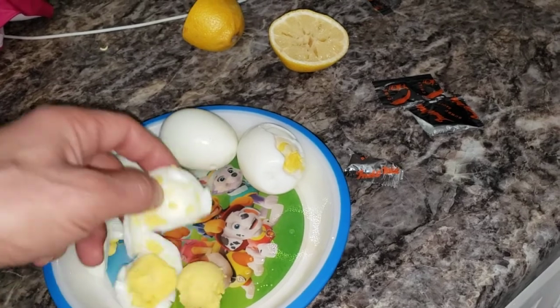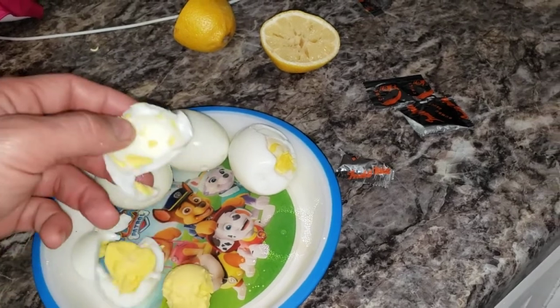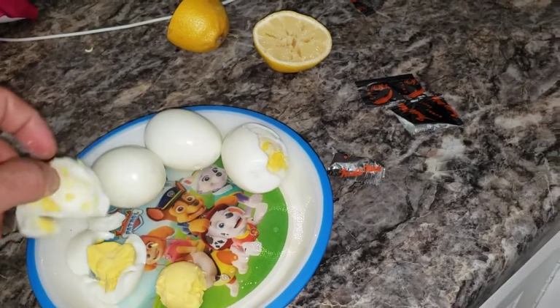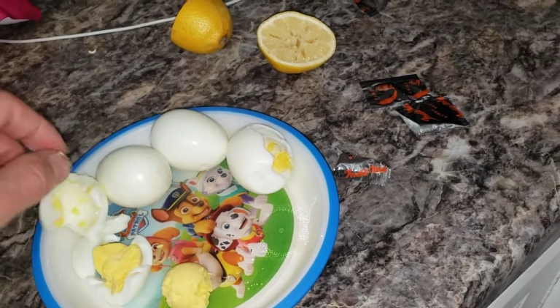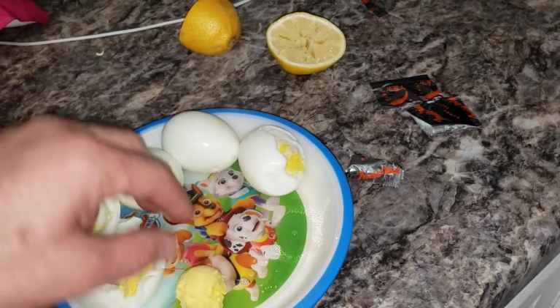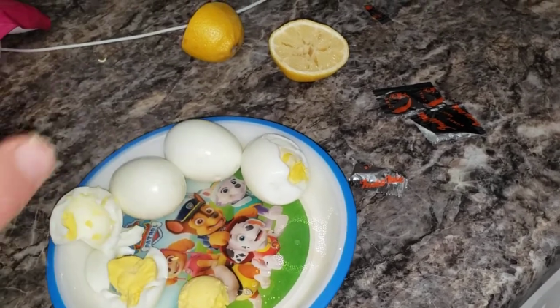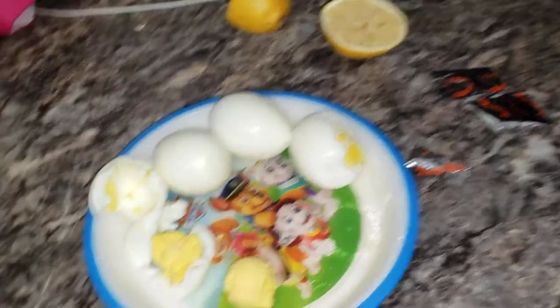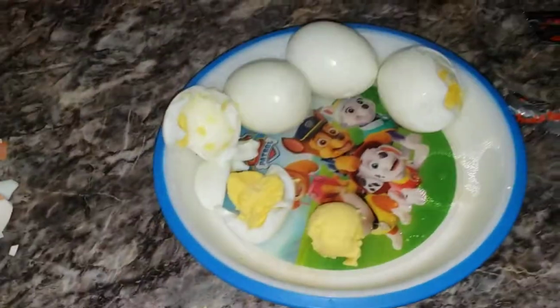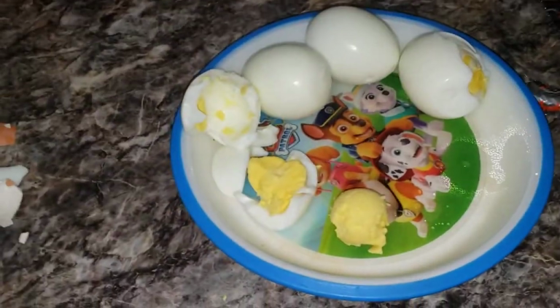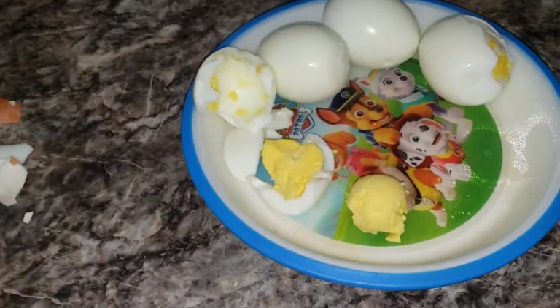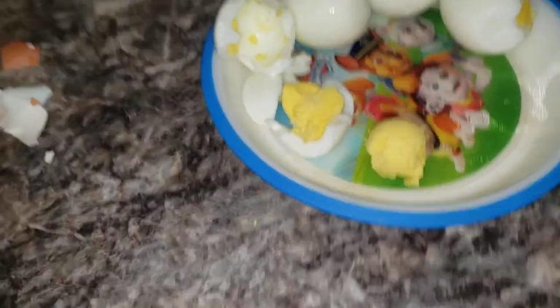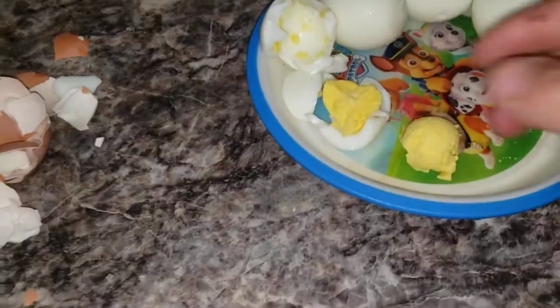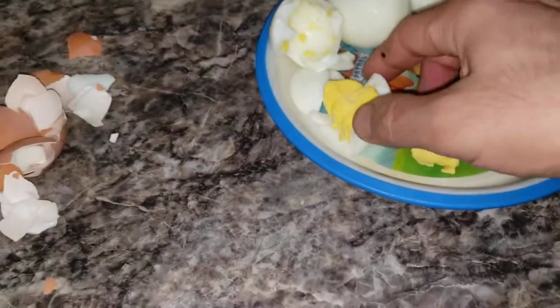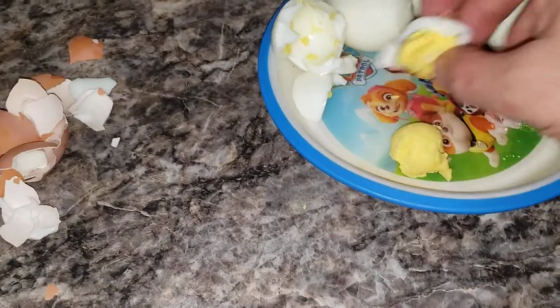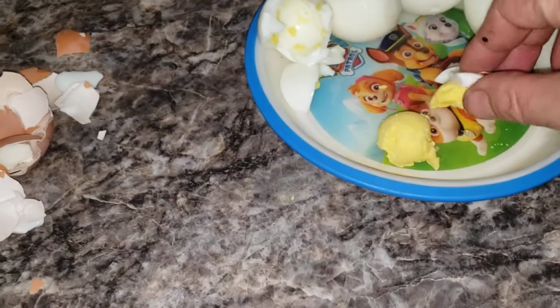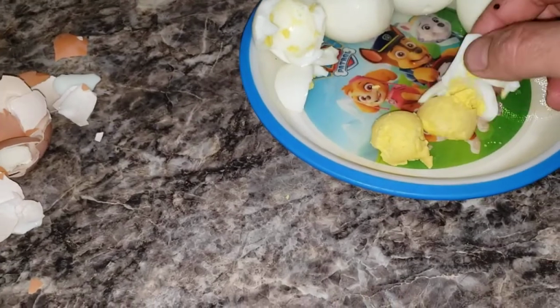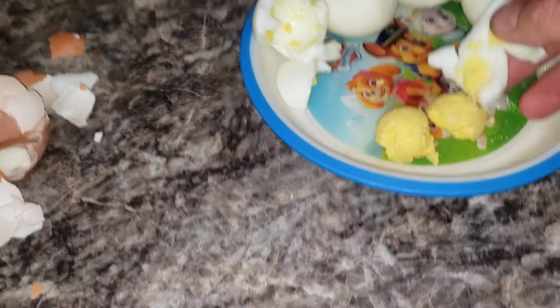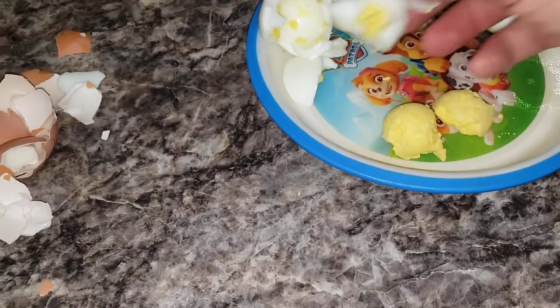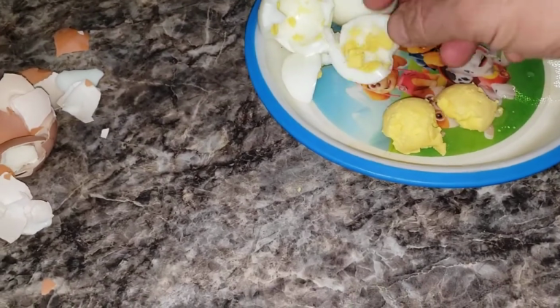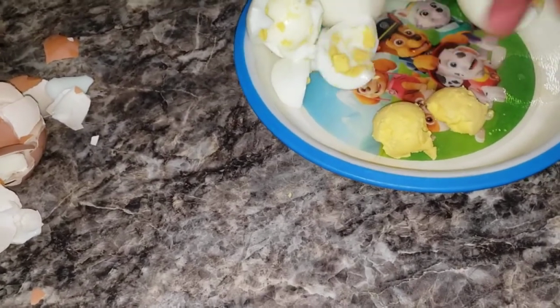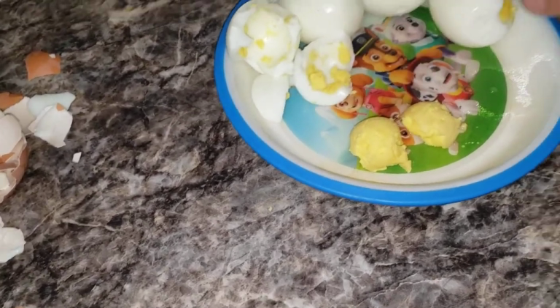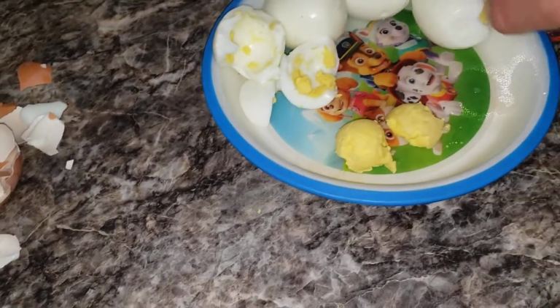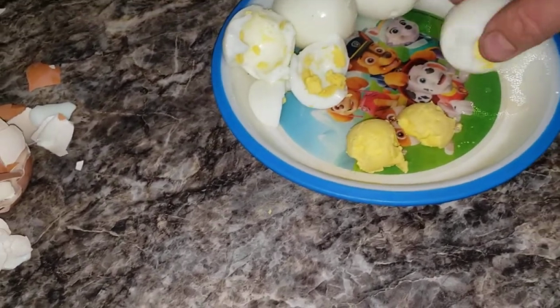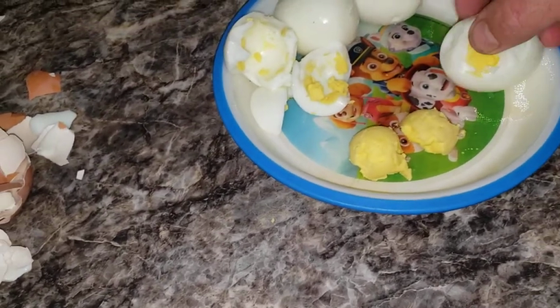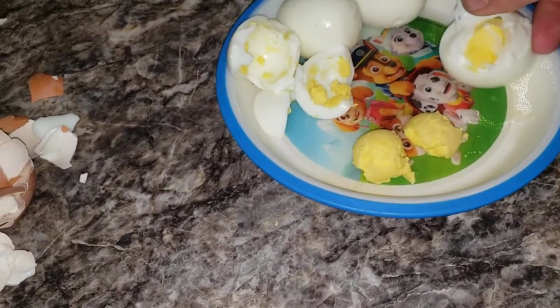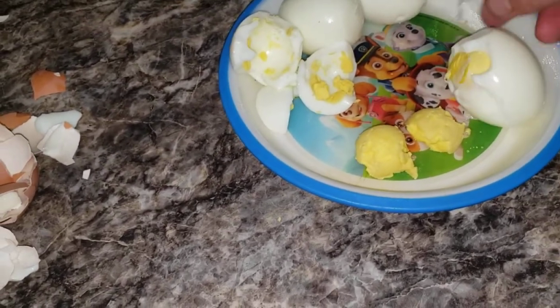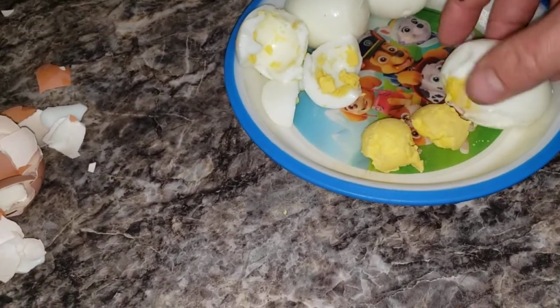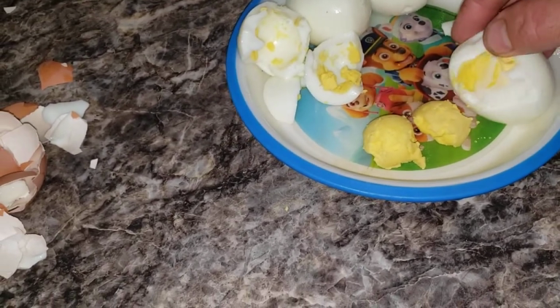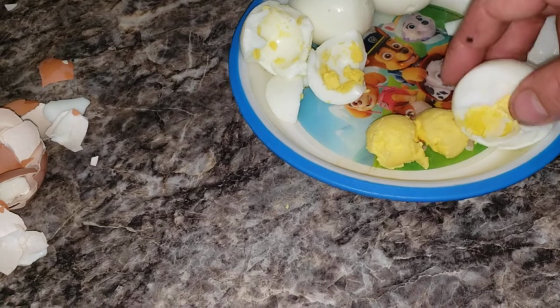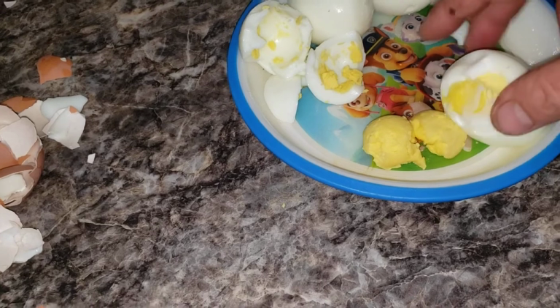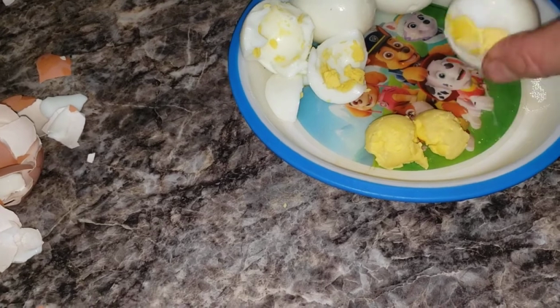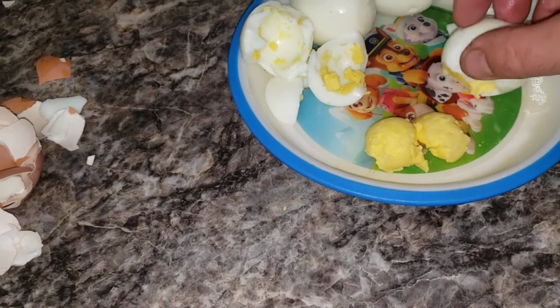If you want to eat the yolks, you can. You haven't touched the poison yet, so you can eat those. Protein — you know, go to the gym, get buff.